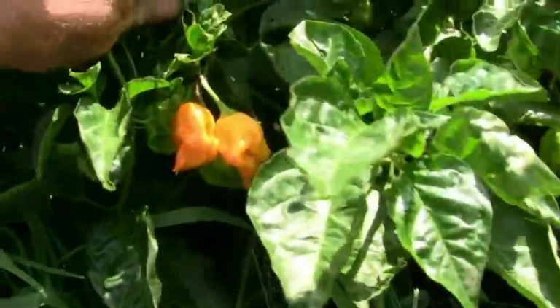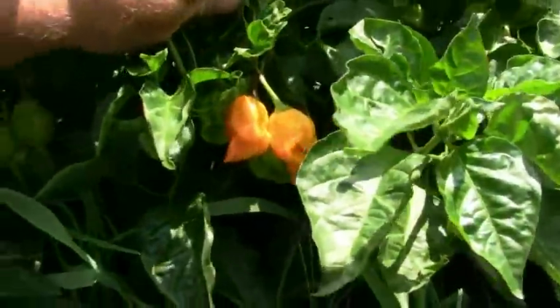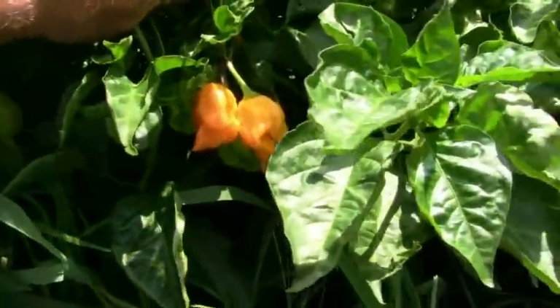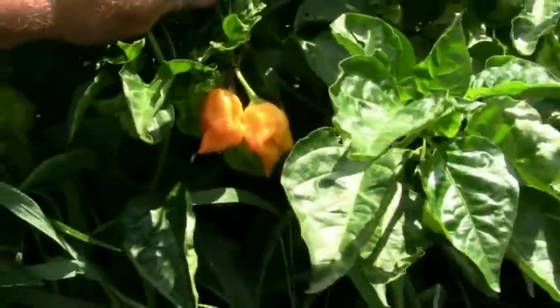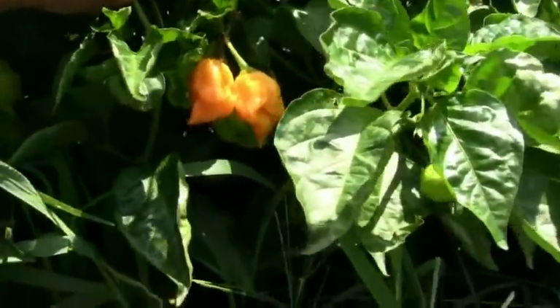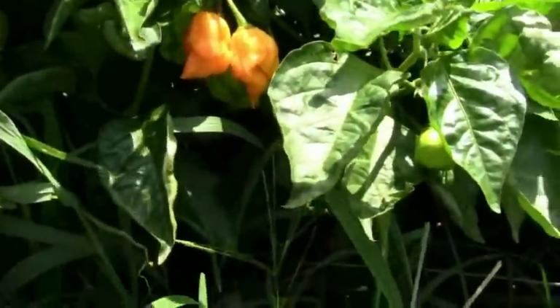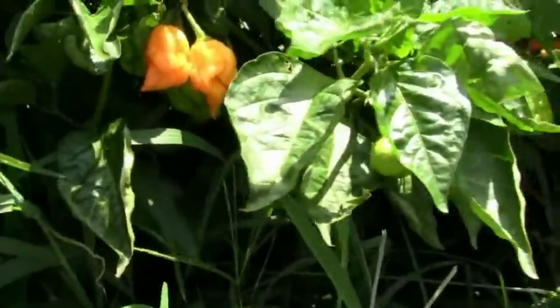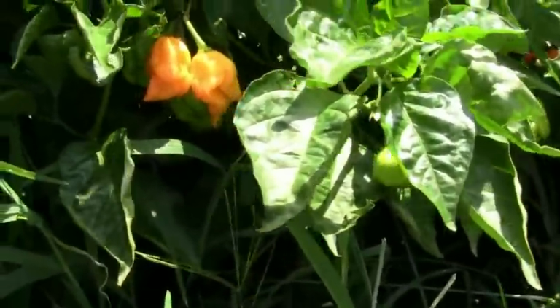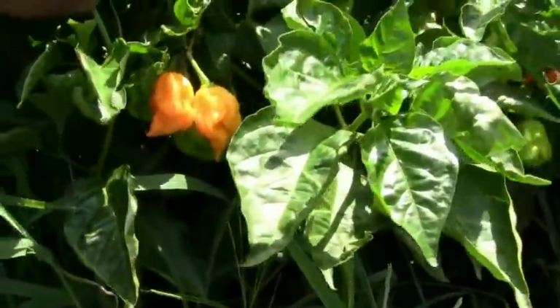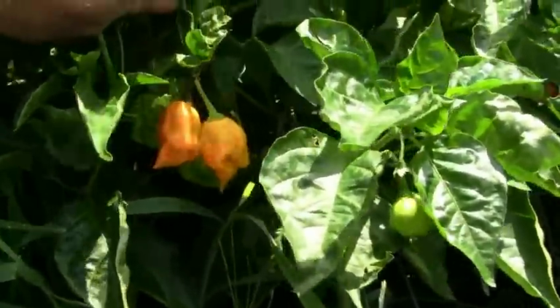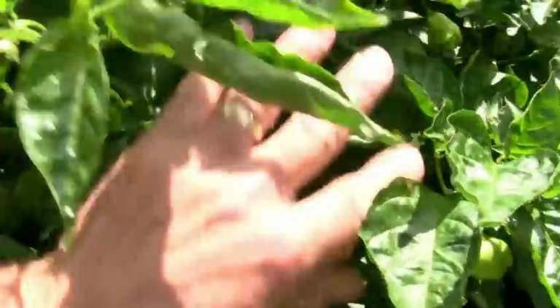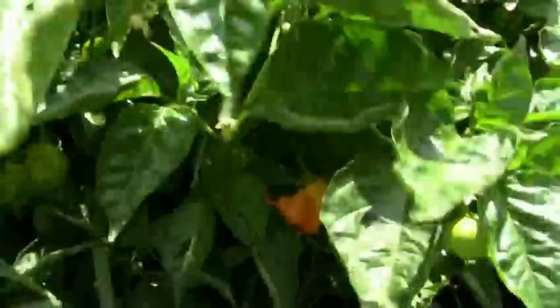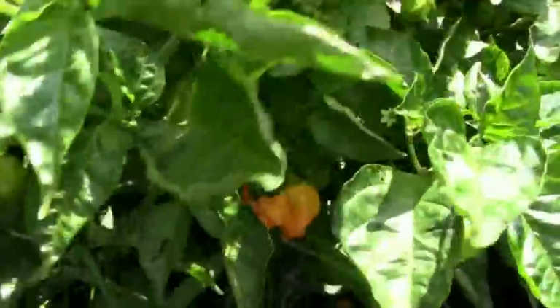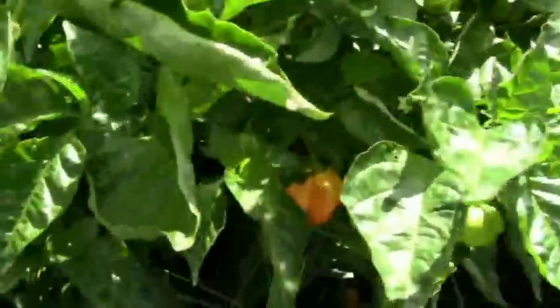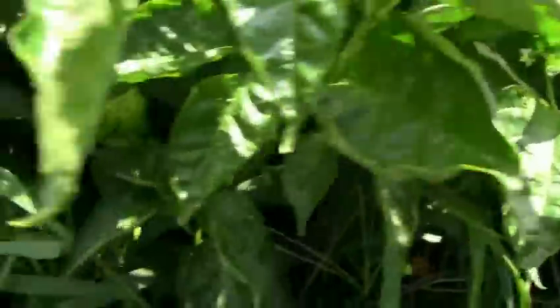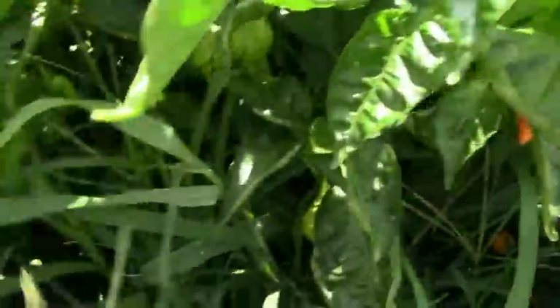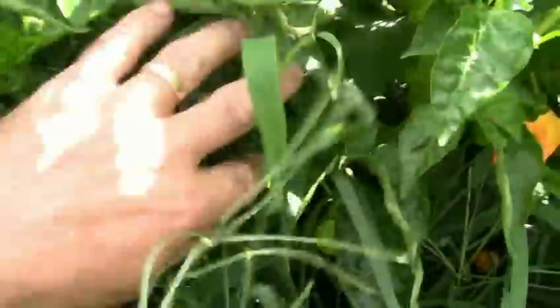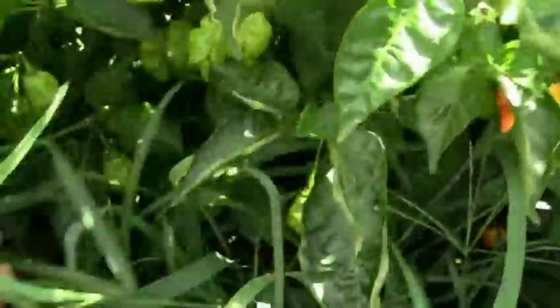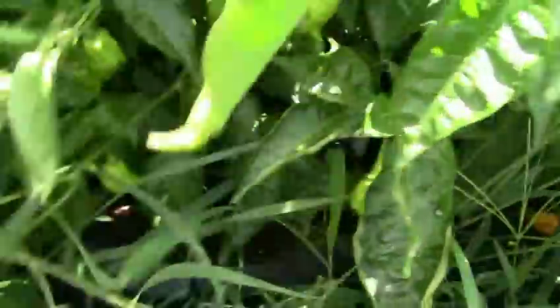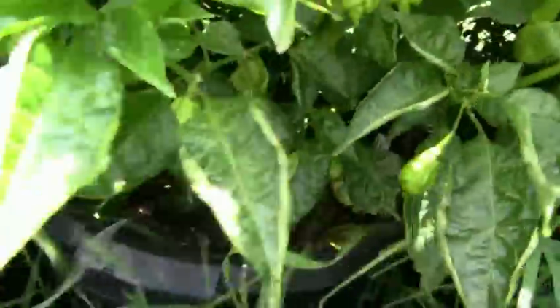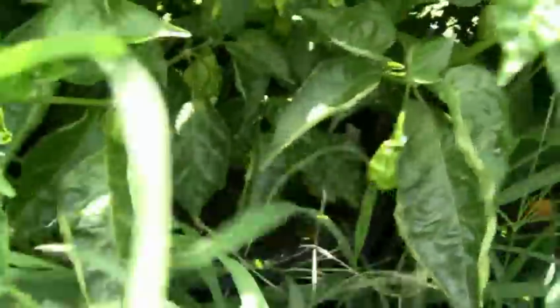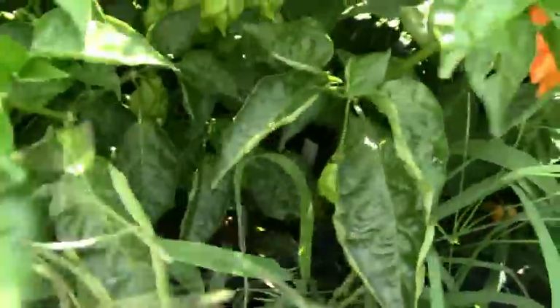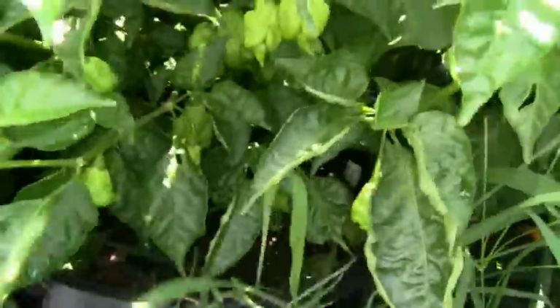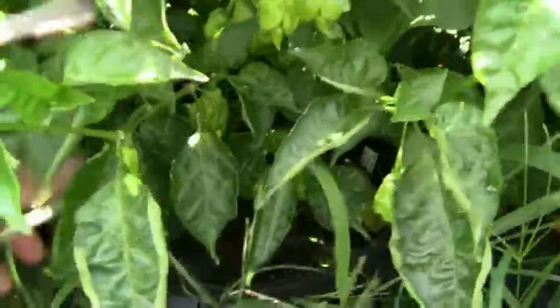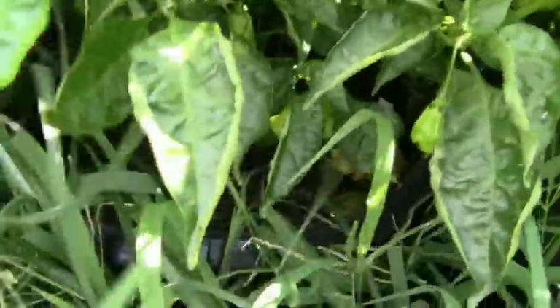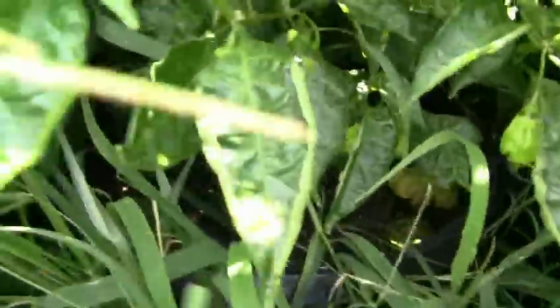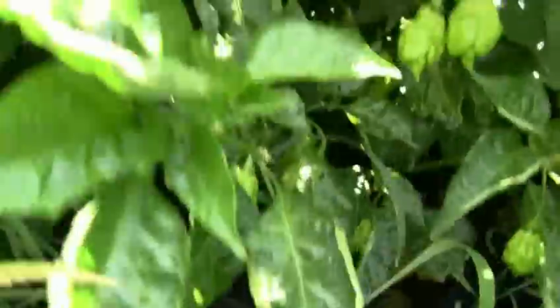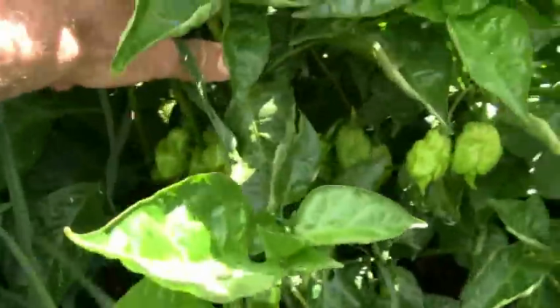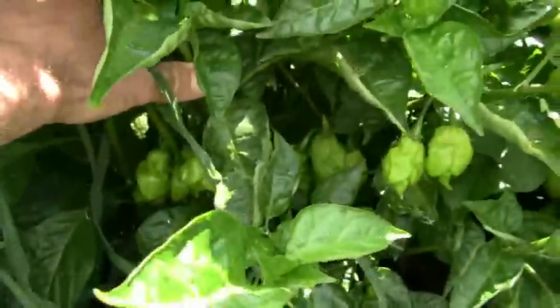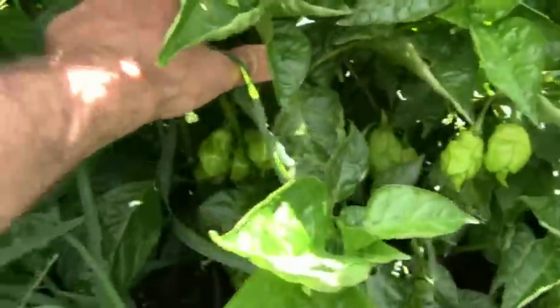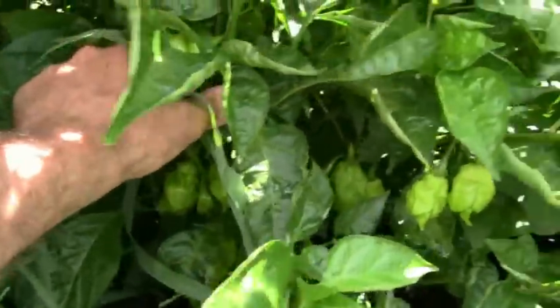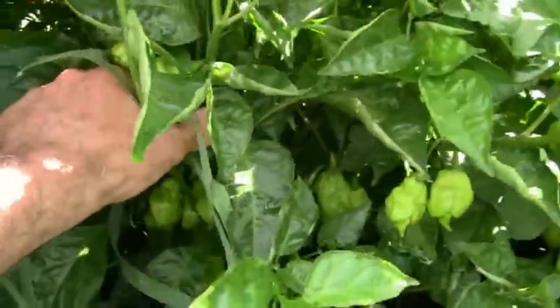Yellow scorpion Carties. Those are really nice. I'm going to have a nice crop of those — these are really productive peppers.